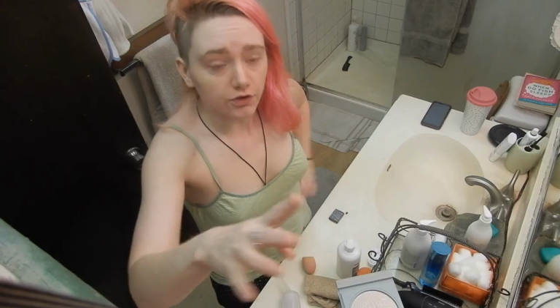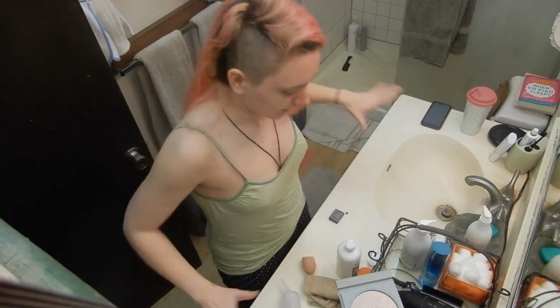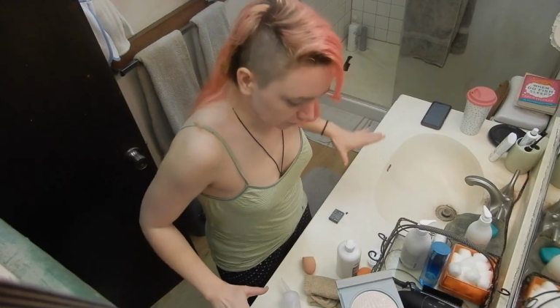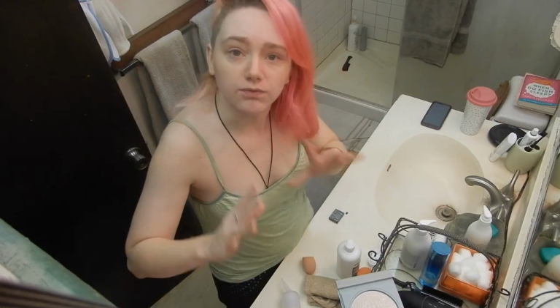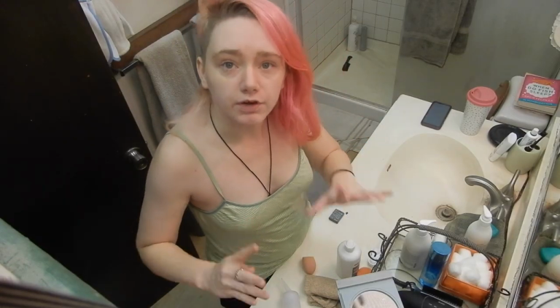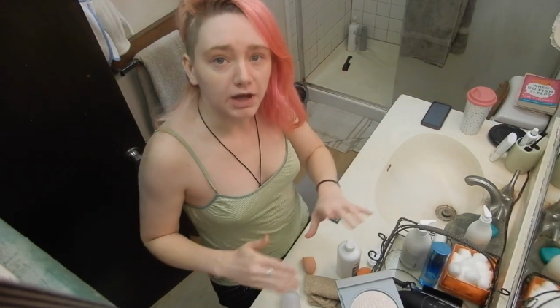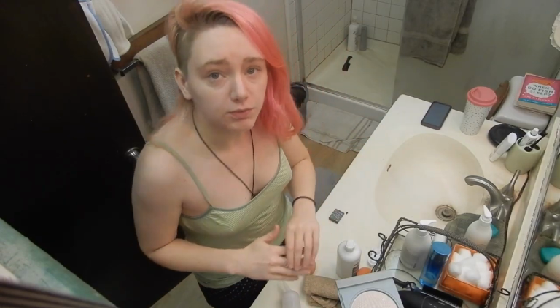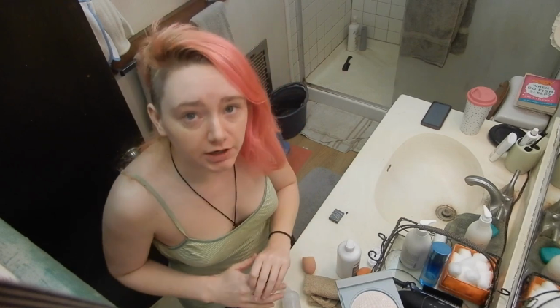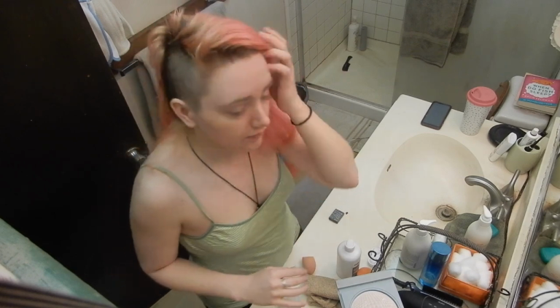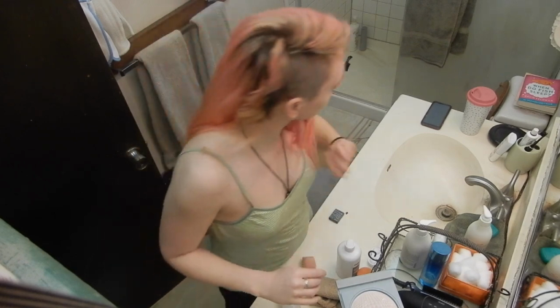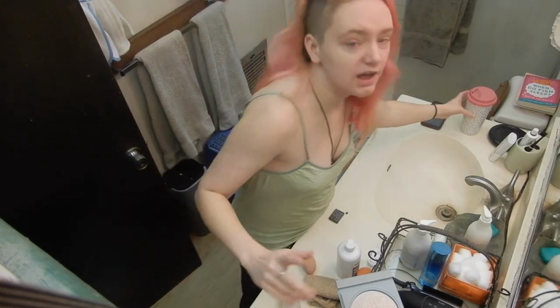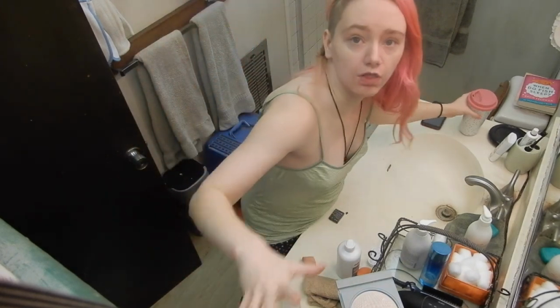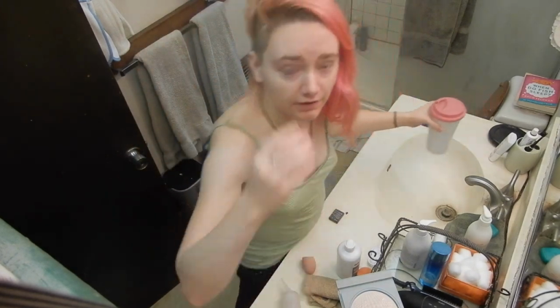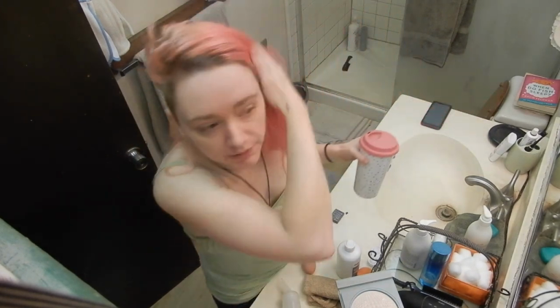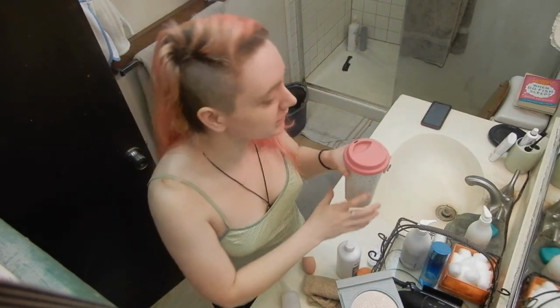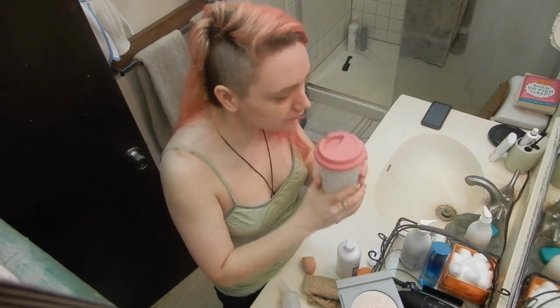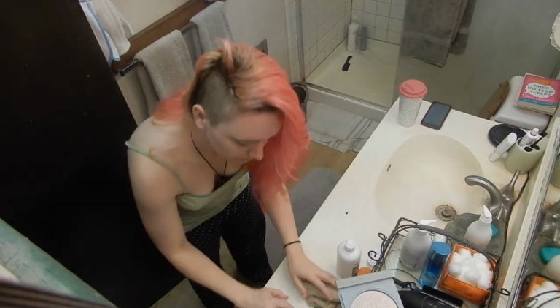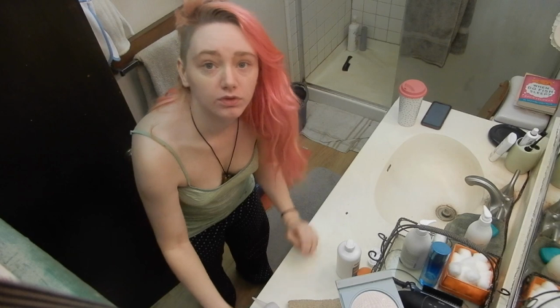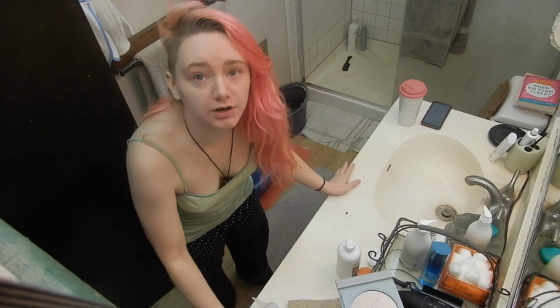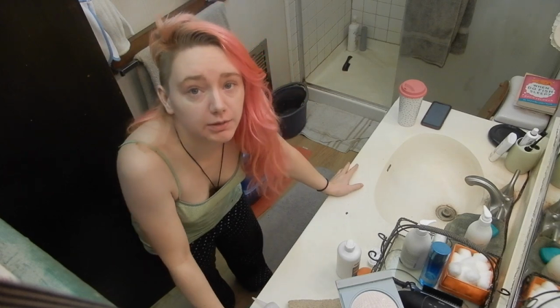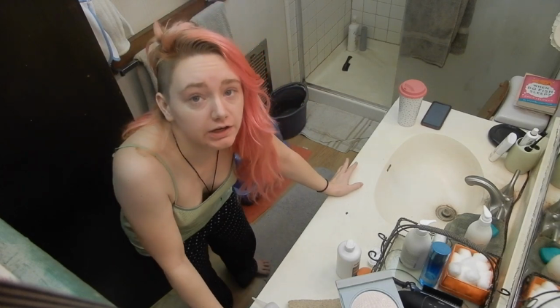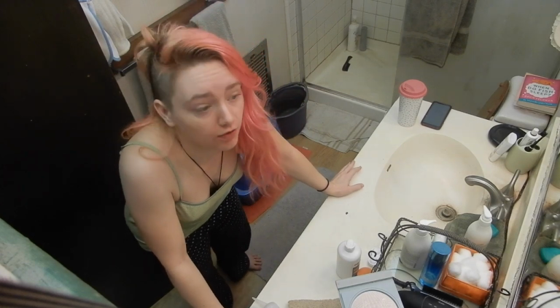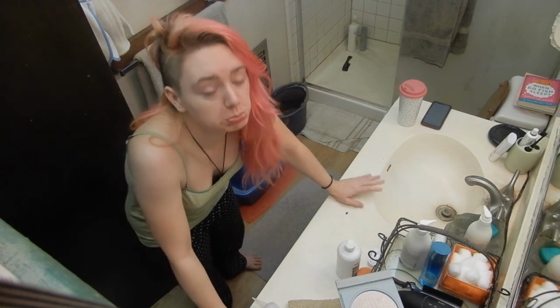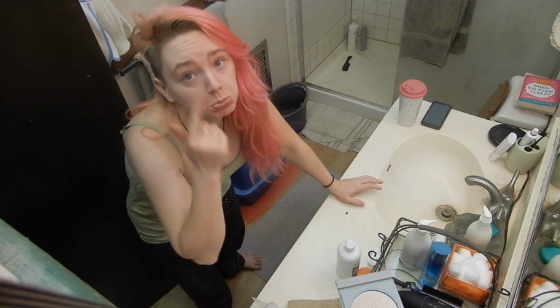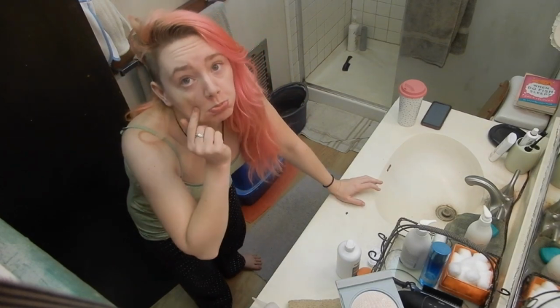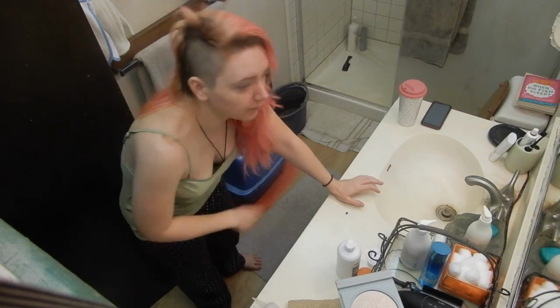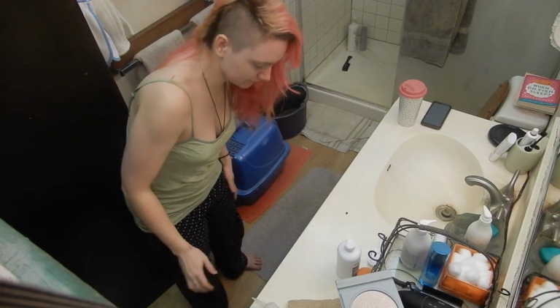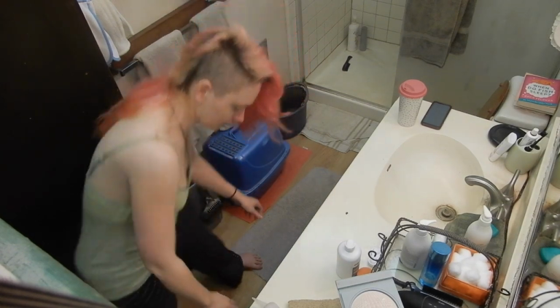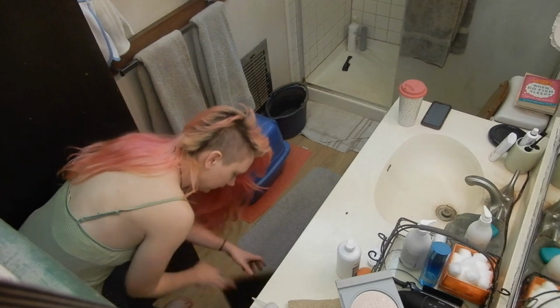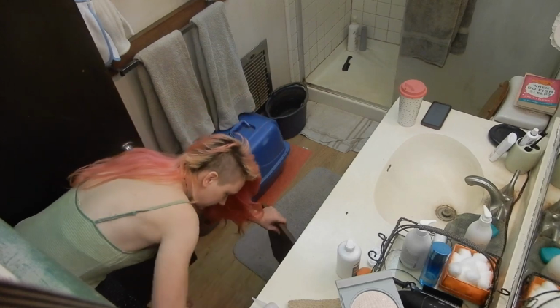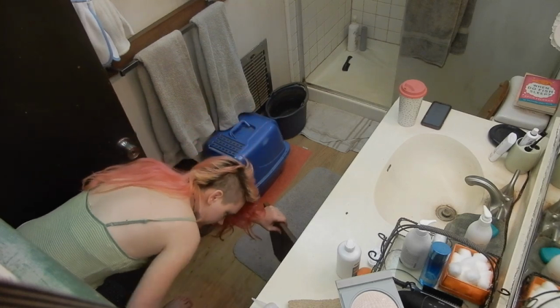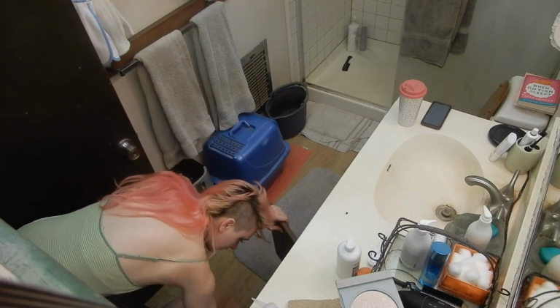My bathroom looks a bit weird. We have one functioning bathroom between everybody who lives in this house — there's a lot of stuff in it. But everybody's complaining about how they need to go to the salon, so here's how you do it at your house.